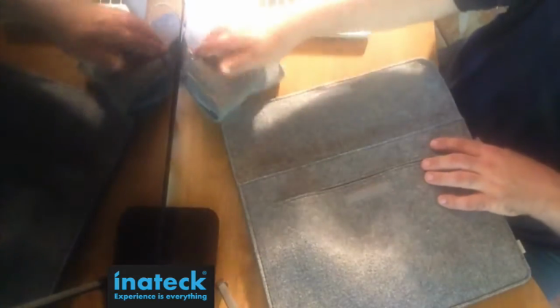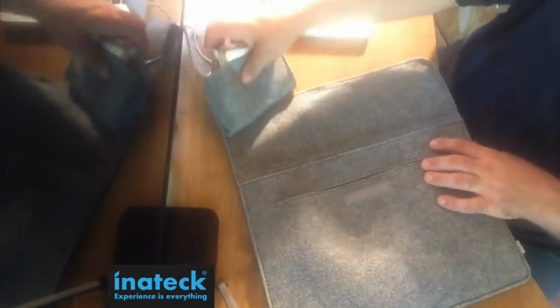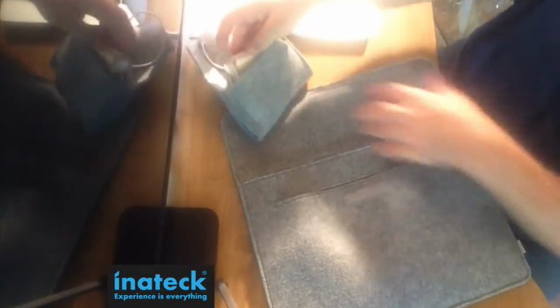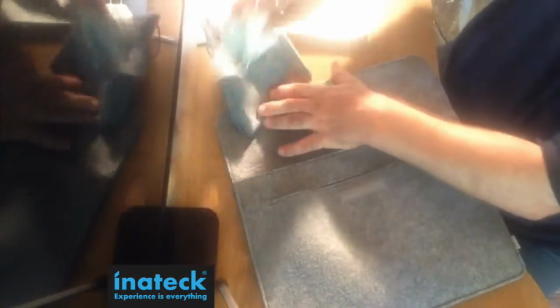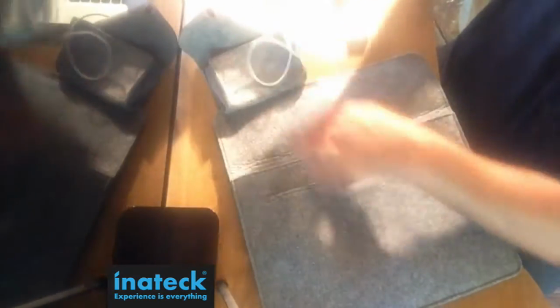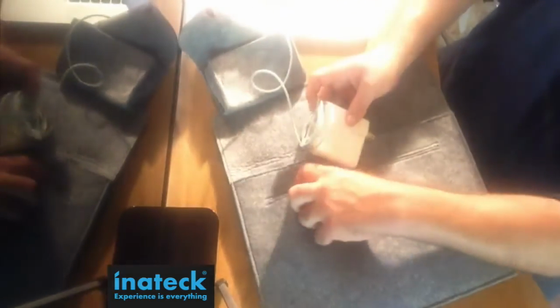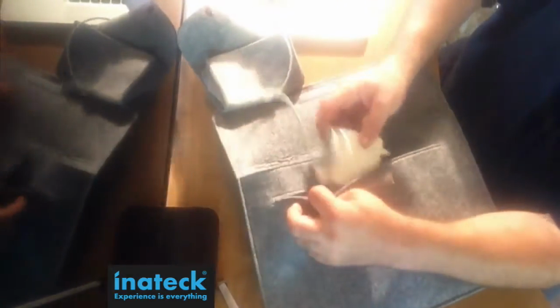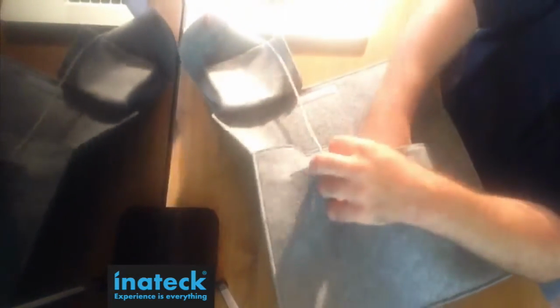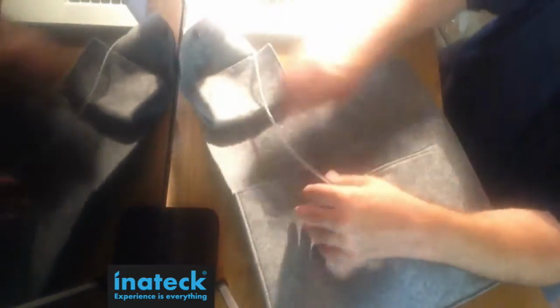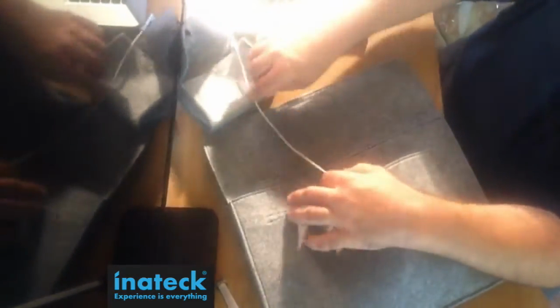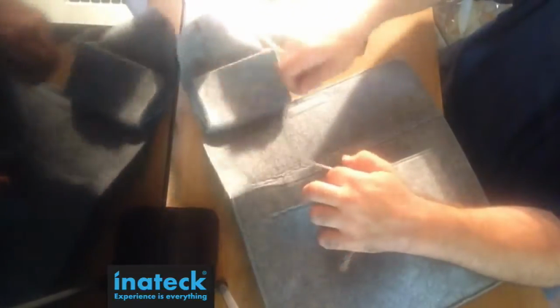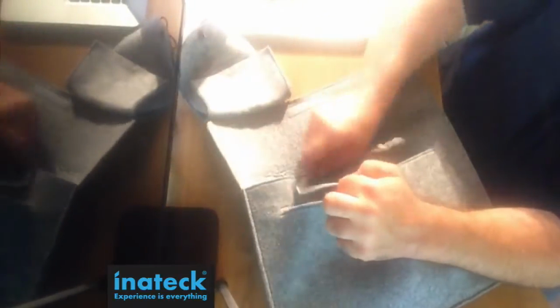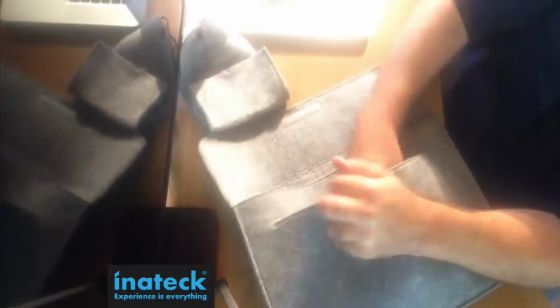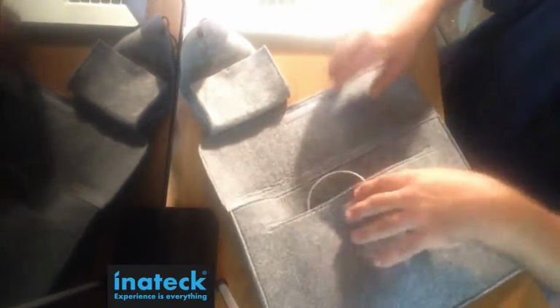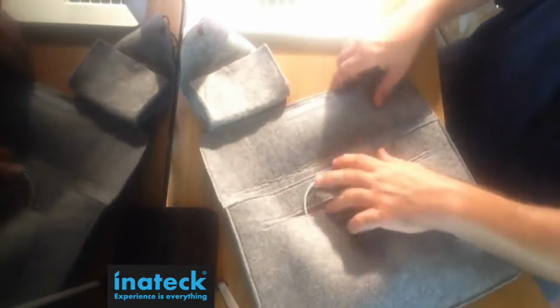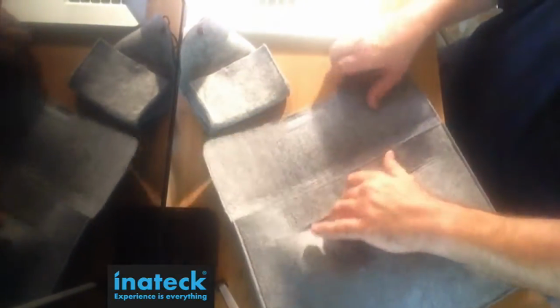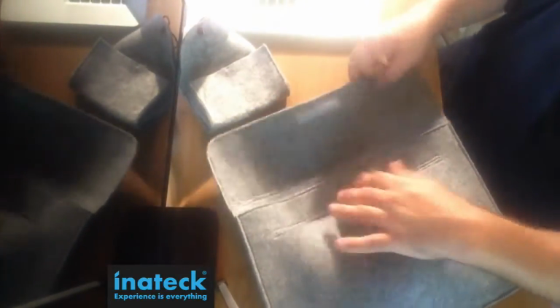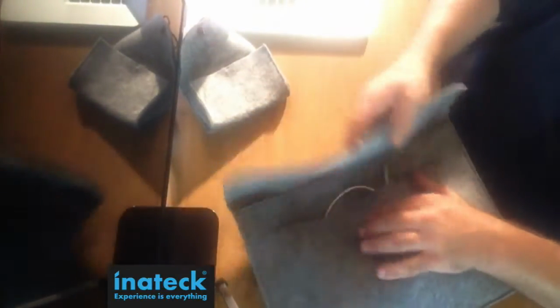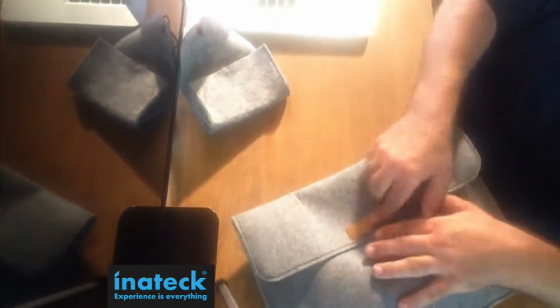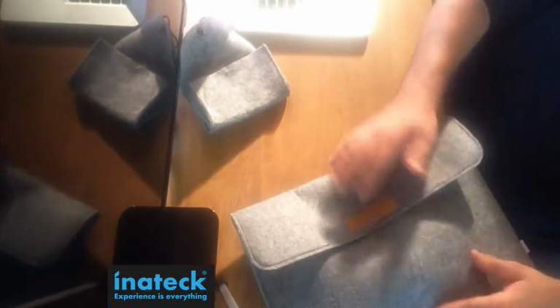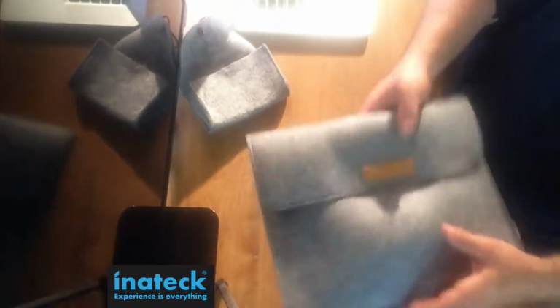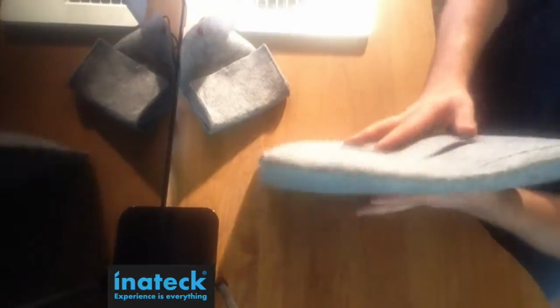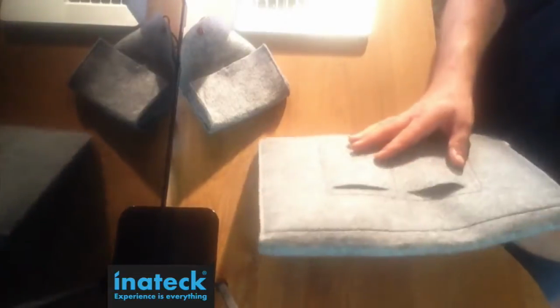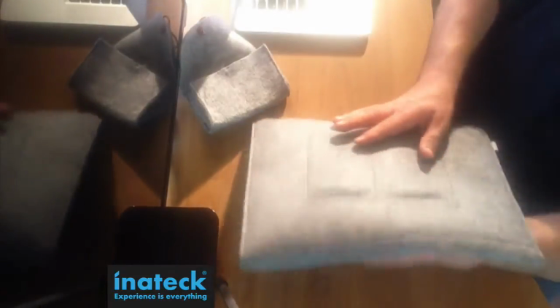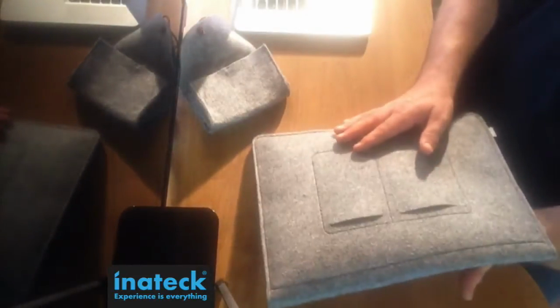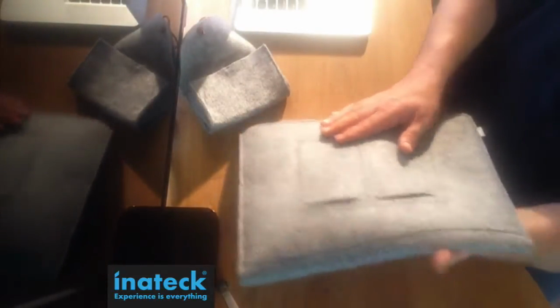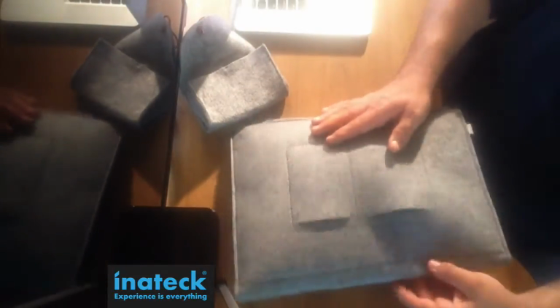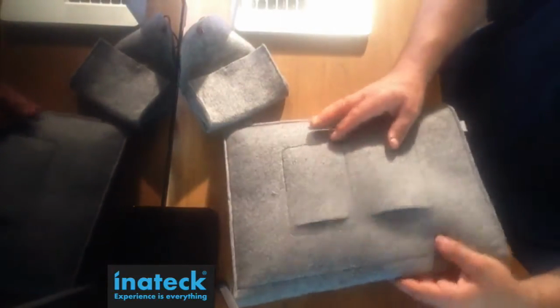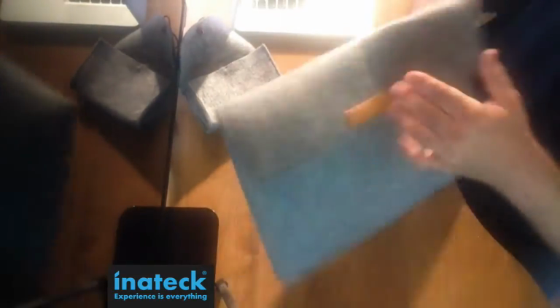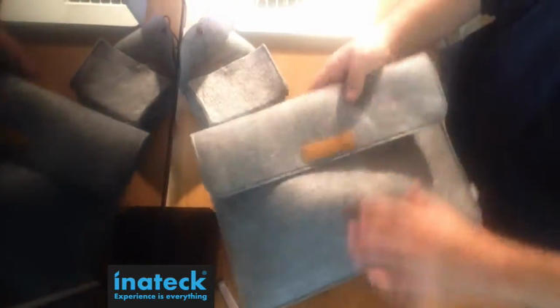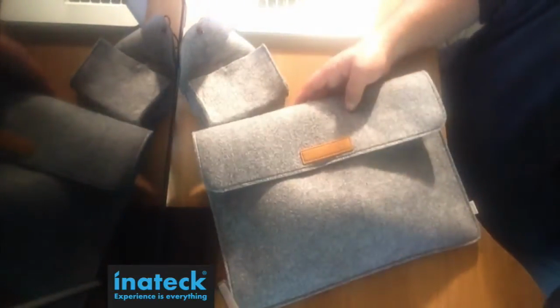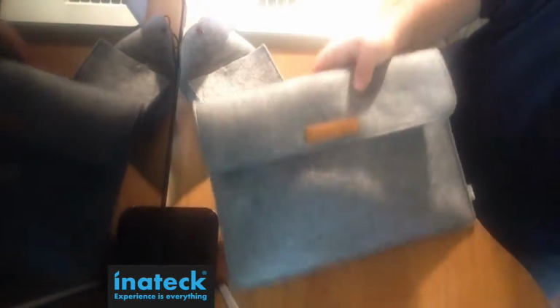I'm also going to show you how you can fit the unibody 15-inch MacBook Pro from around 2012. Everything closes nice — it's well-quality made. I really enjoy this.